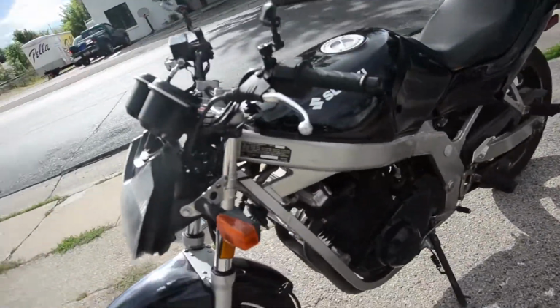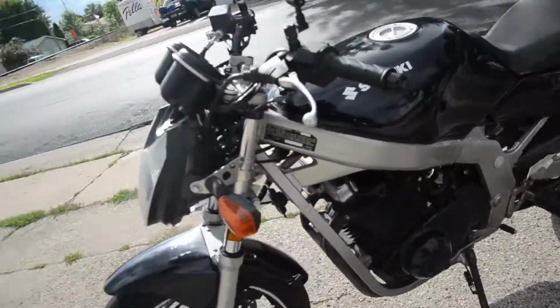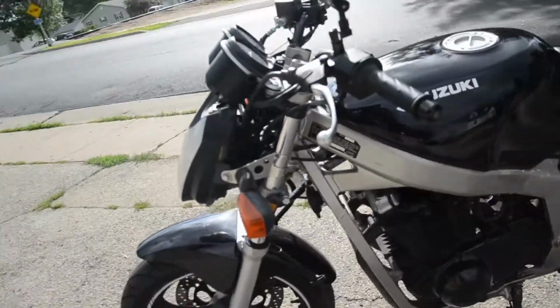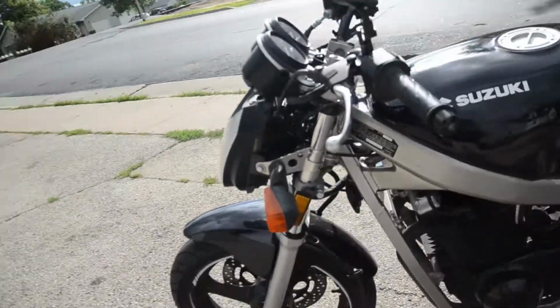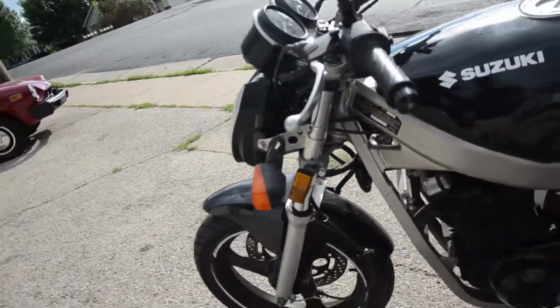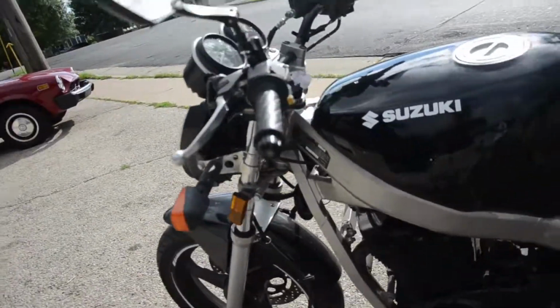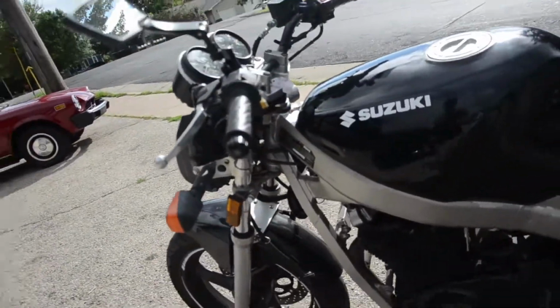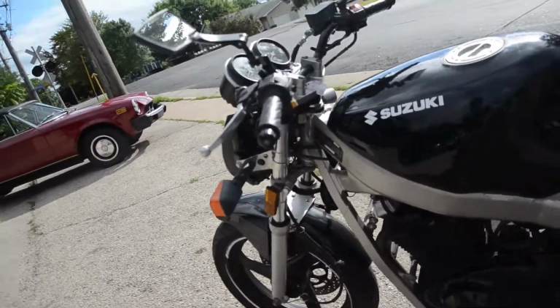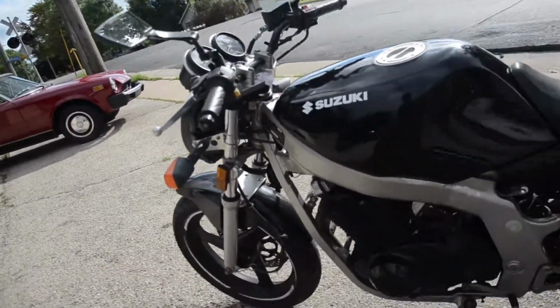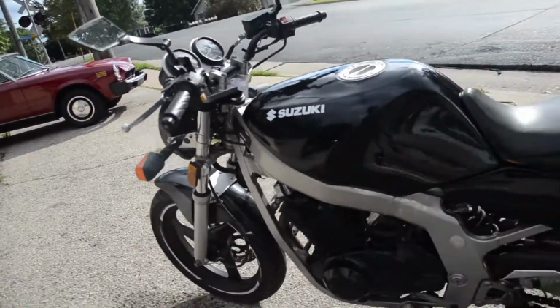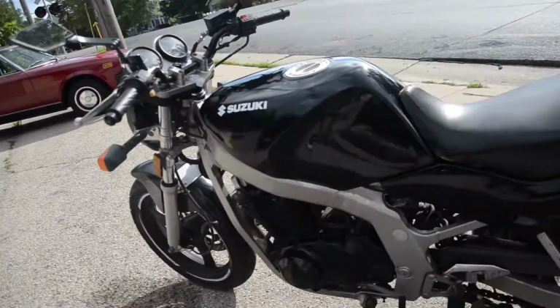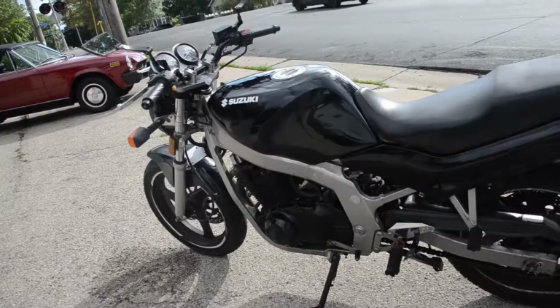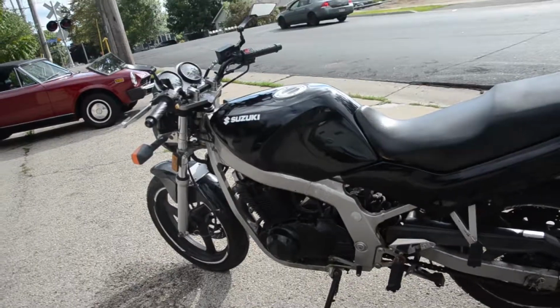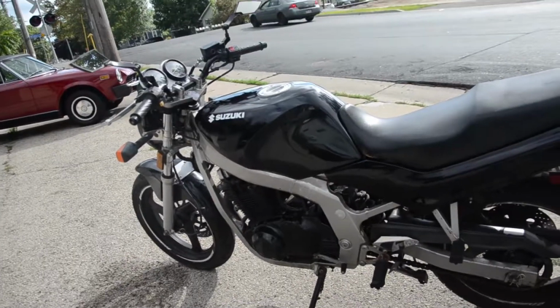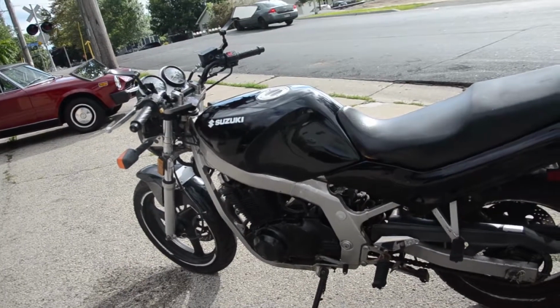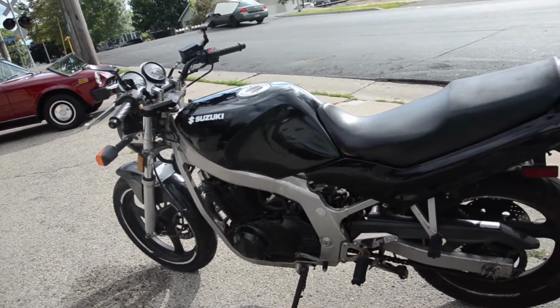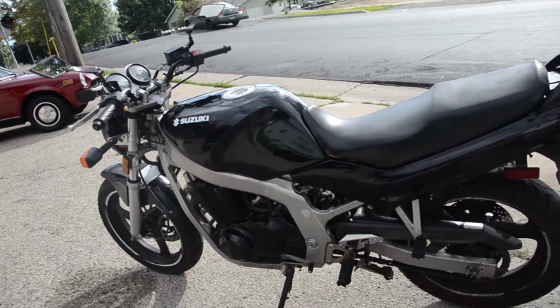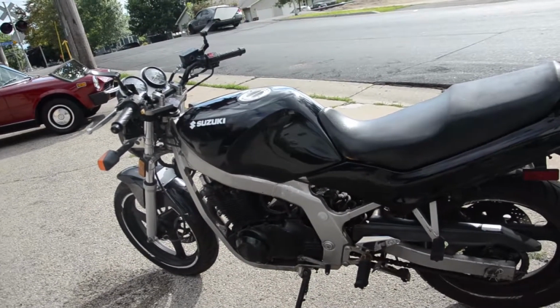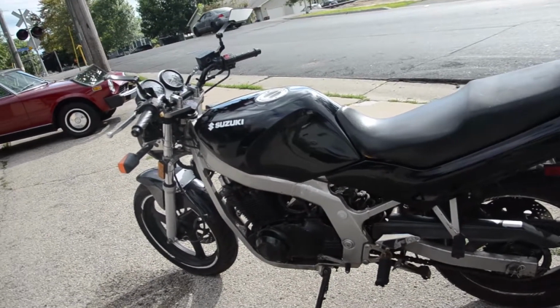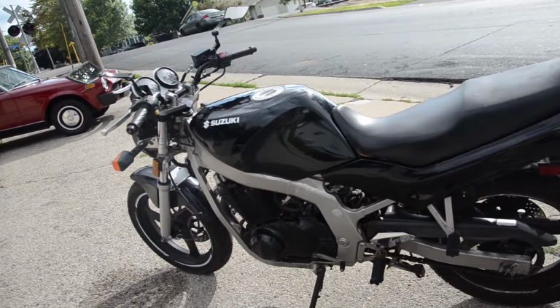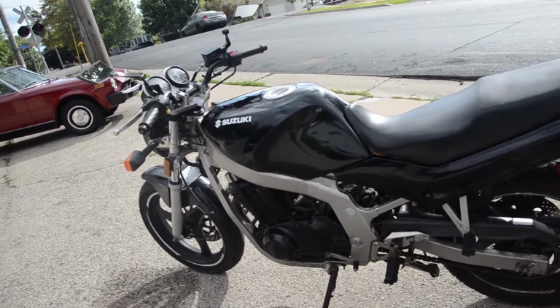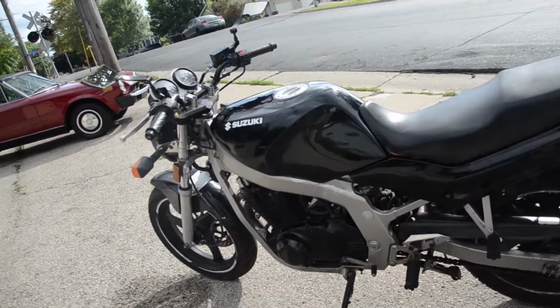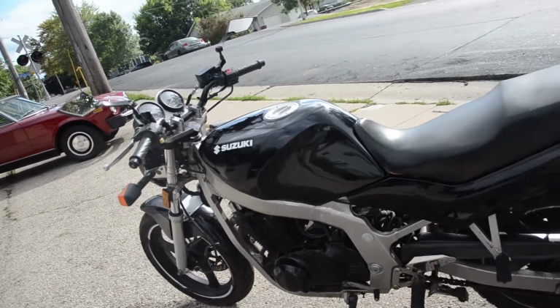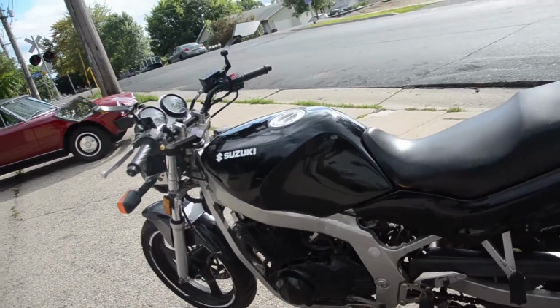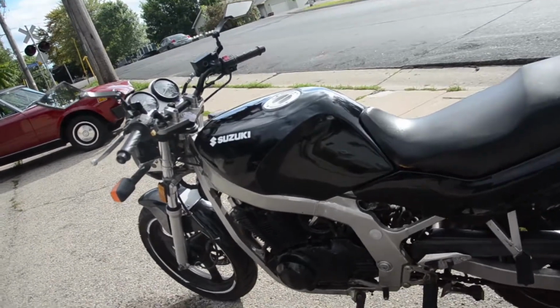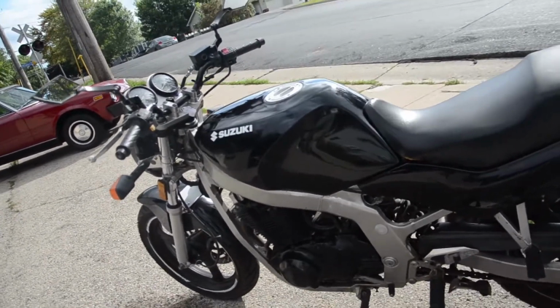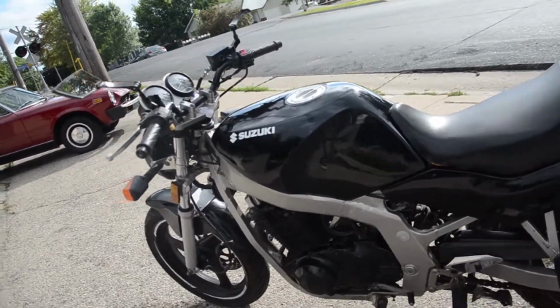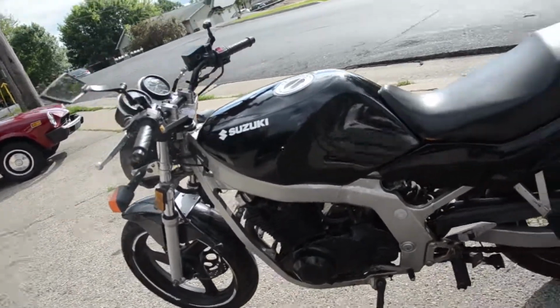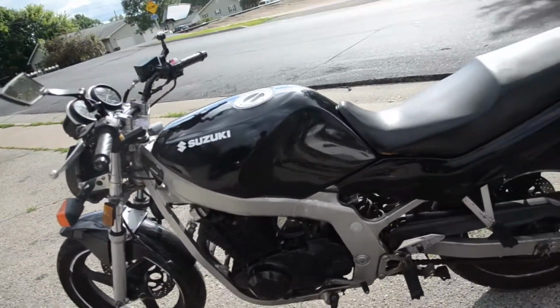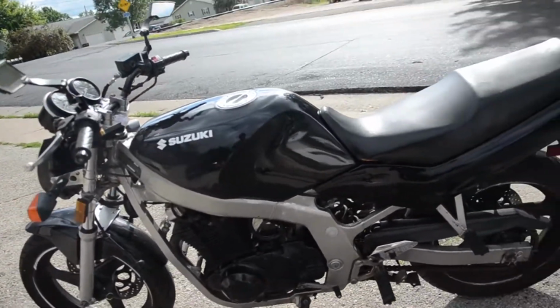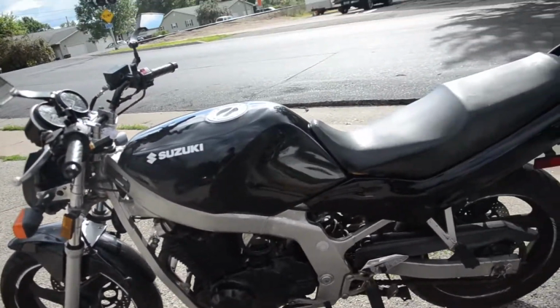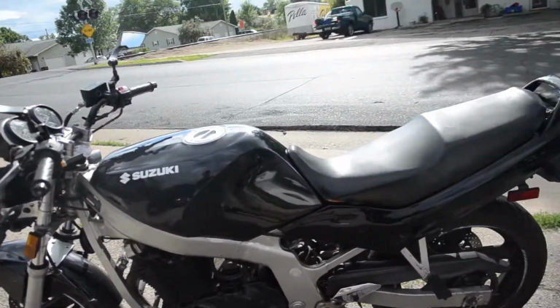All of the lights are working. It doesn't smoke out of the exhaust or leak any fluids. Recently it's been serviced with a full carburetor cleaning, oil change, good tires front and rear, and a fresh battery.